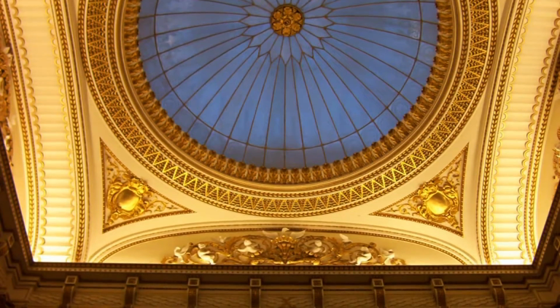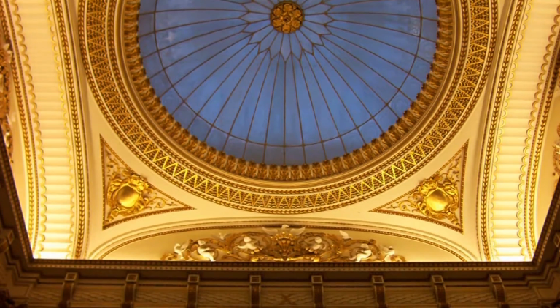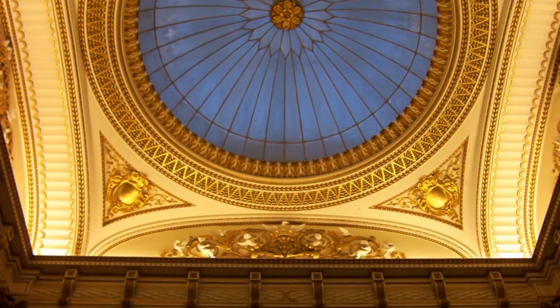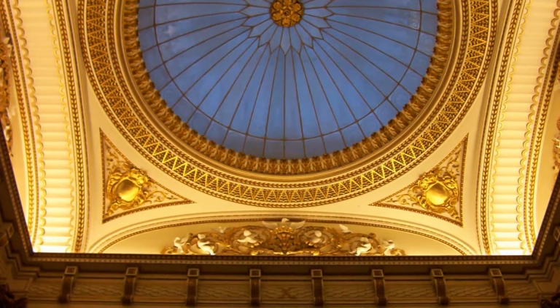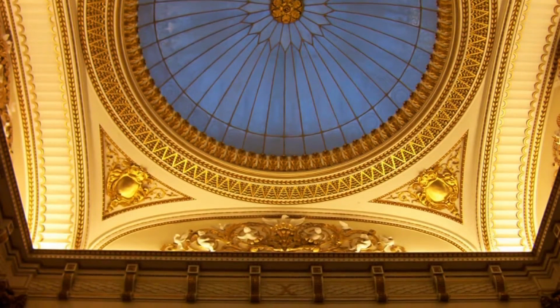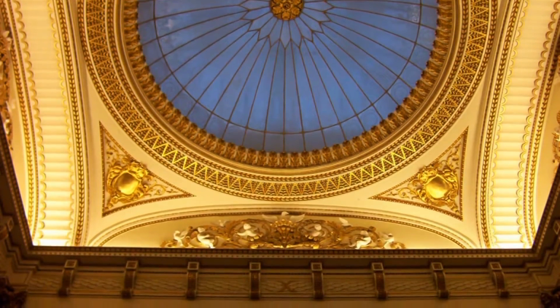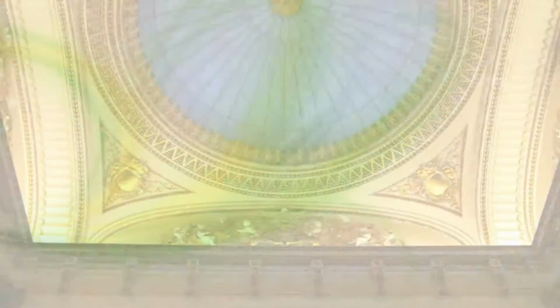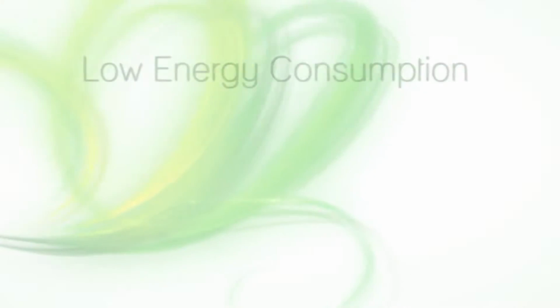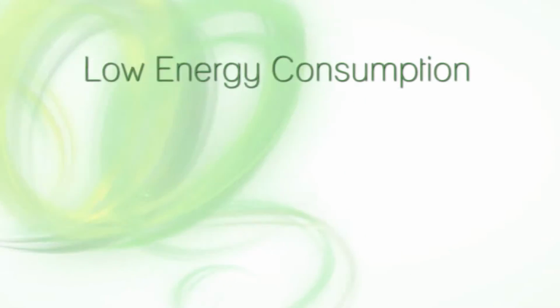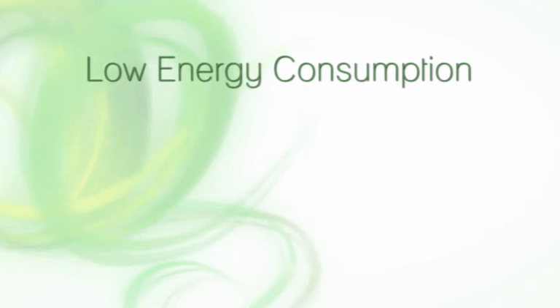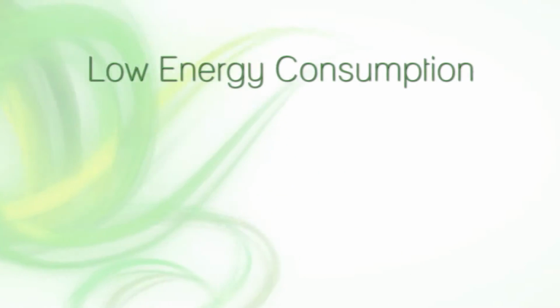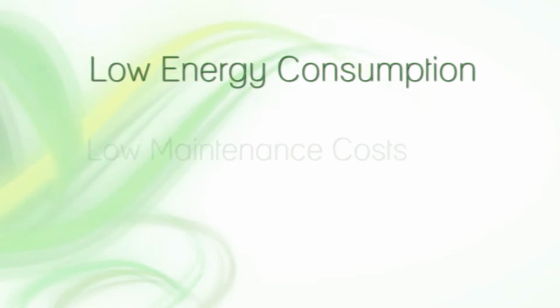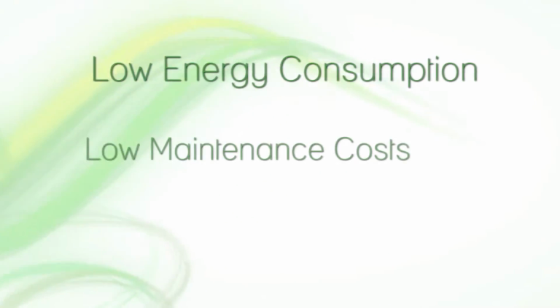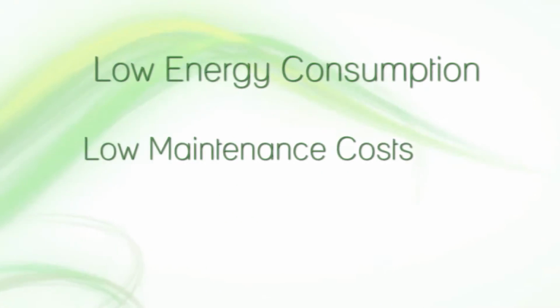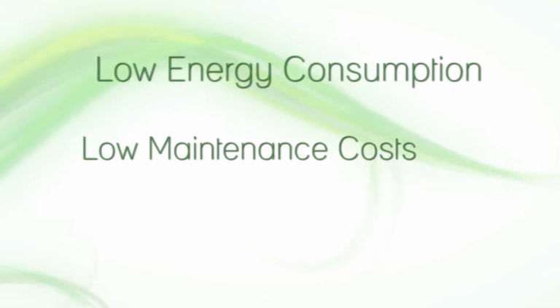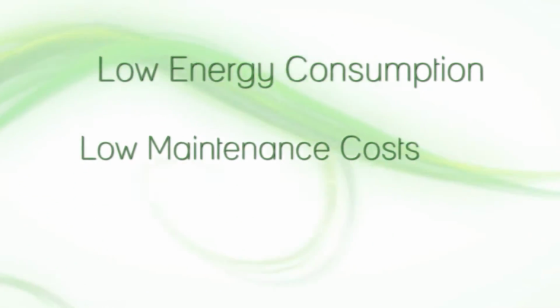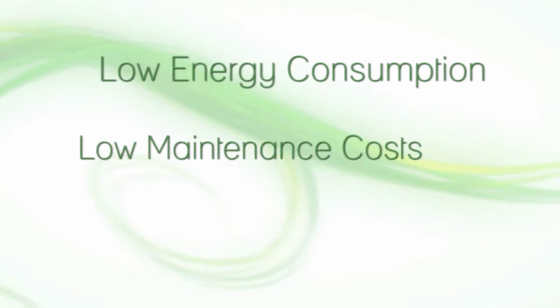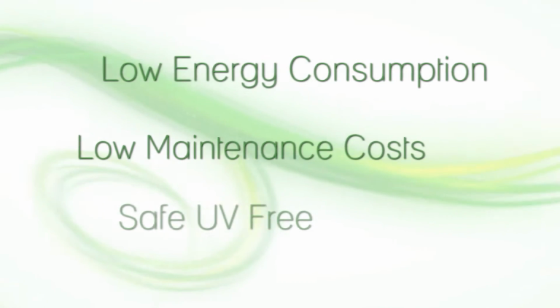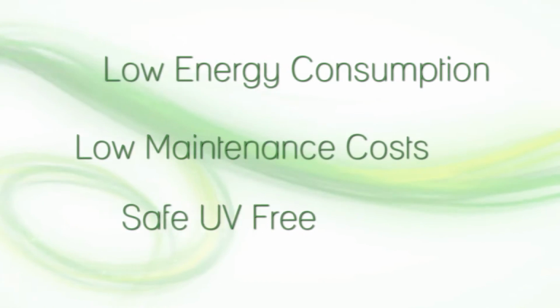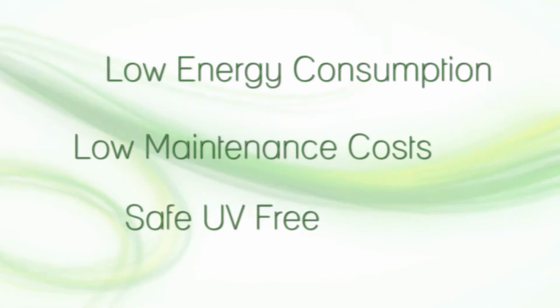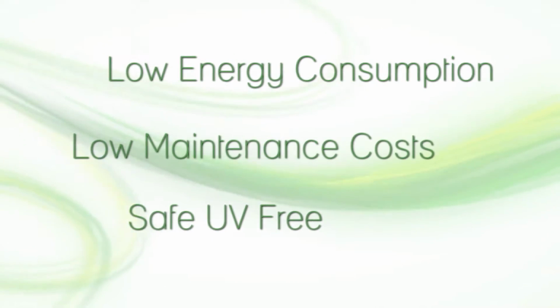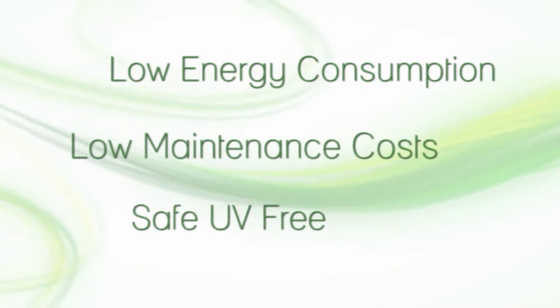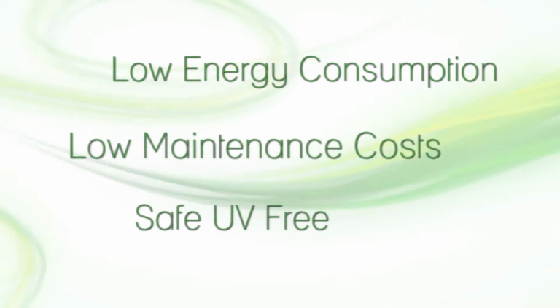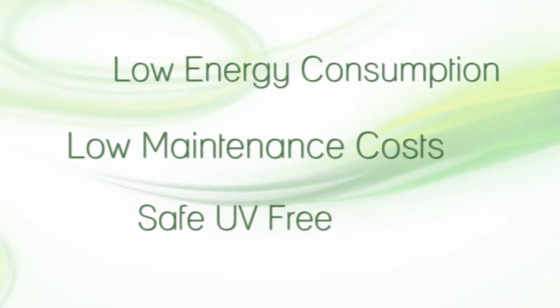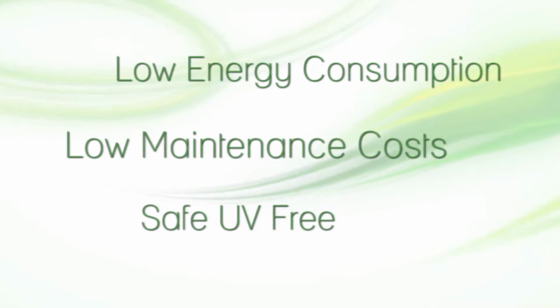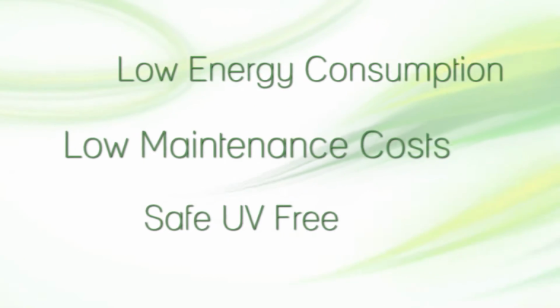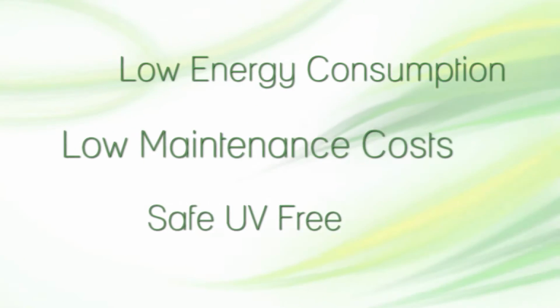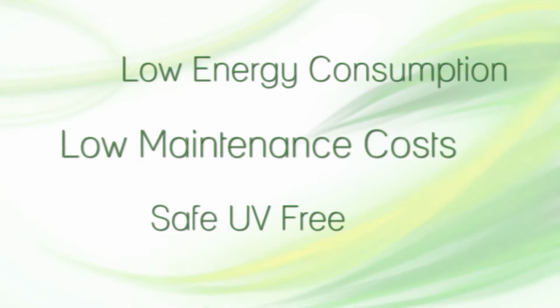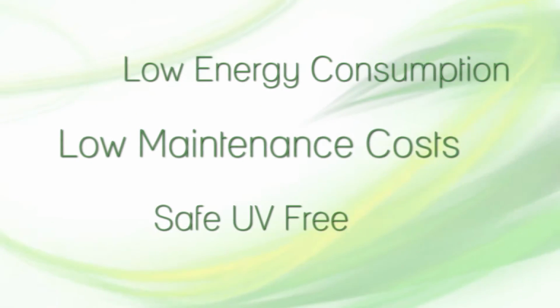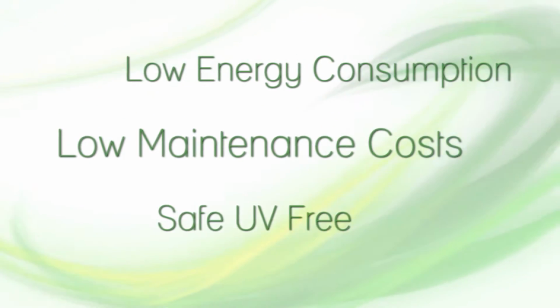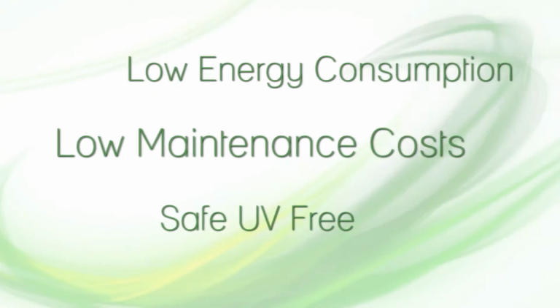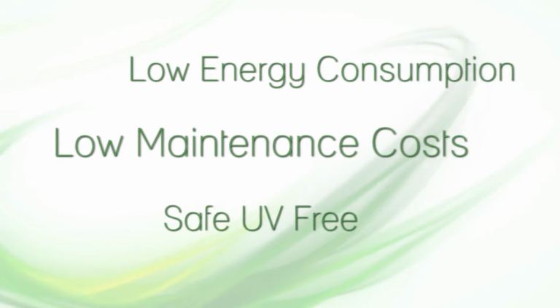The LED lights provided the benefit of low energy consumption, low maintenance cost, and safe UV-free lighting for their many priceless paintings and old world treasures.